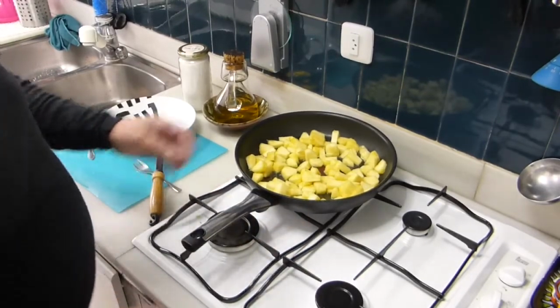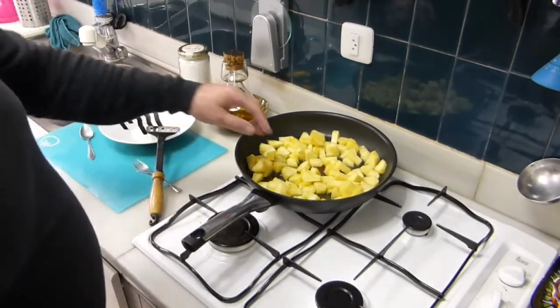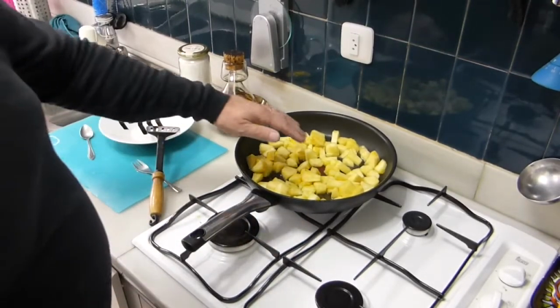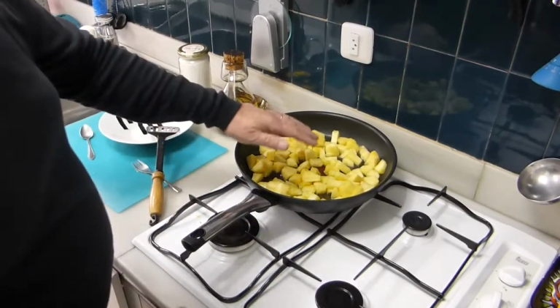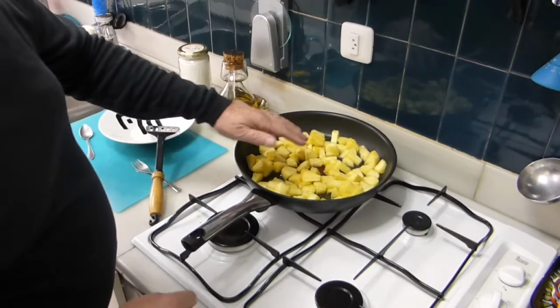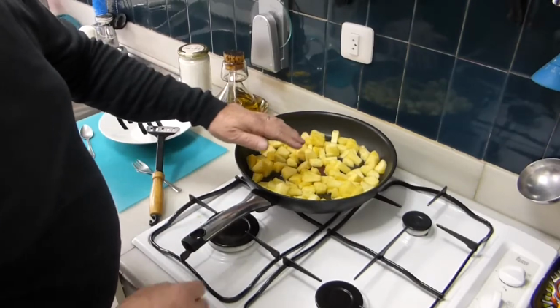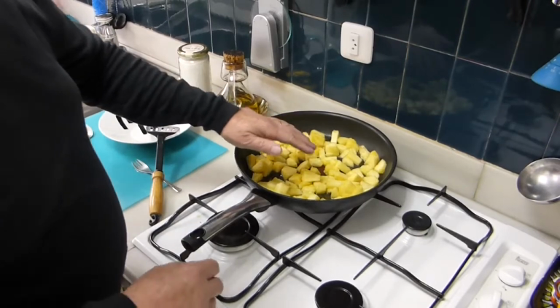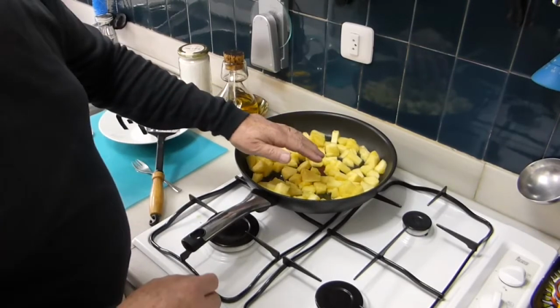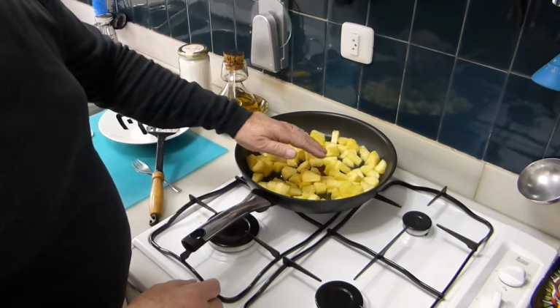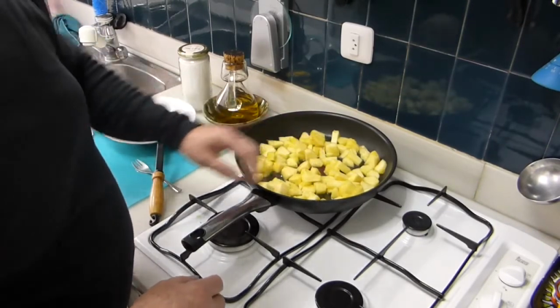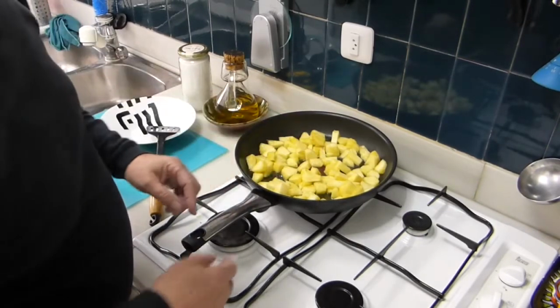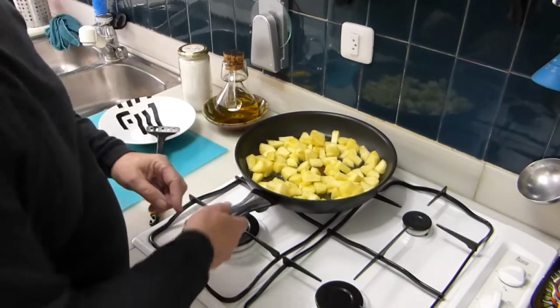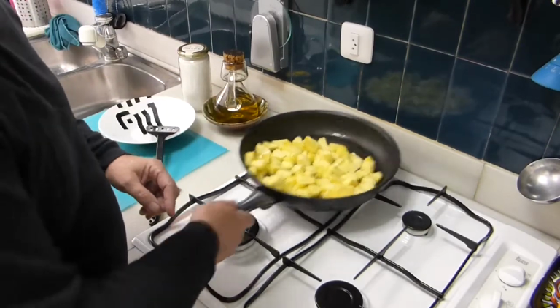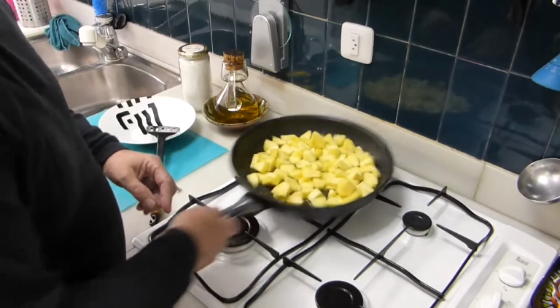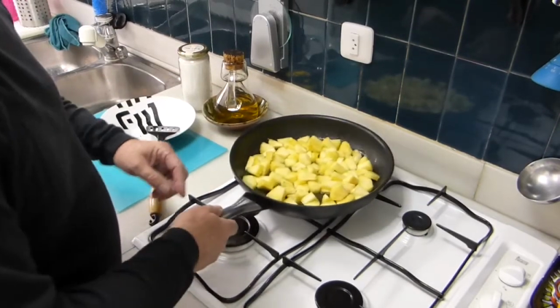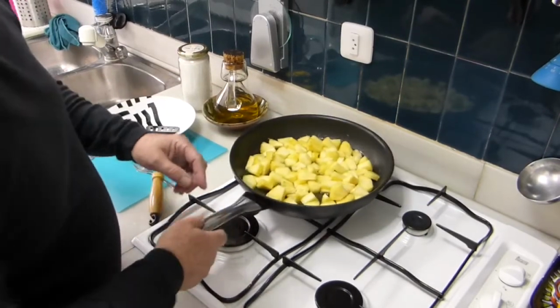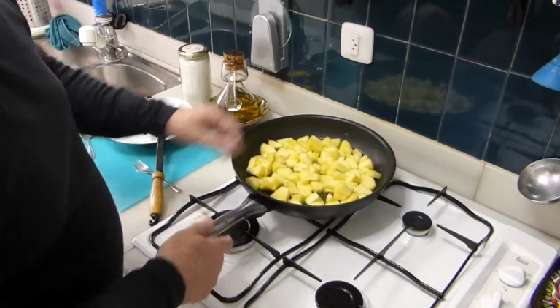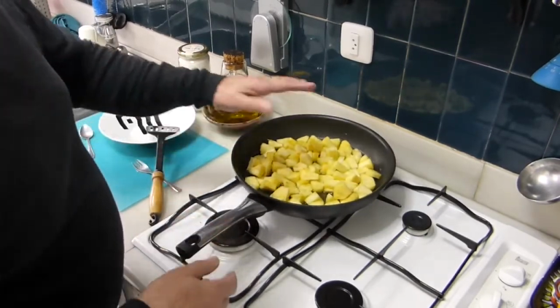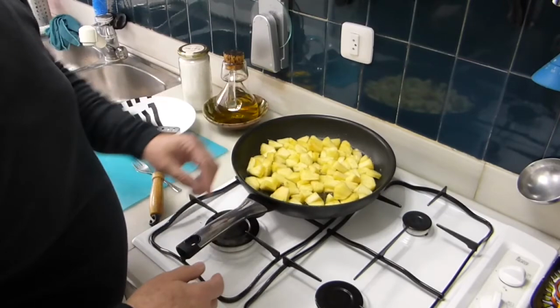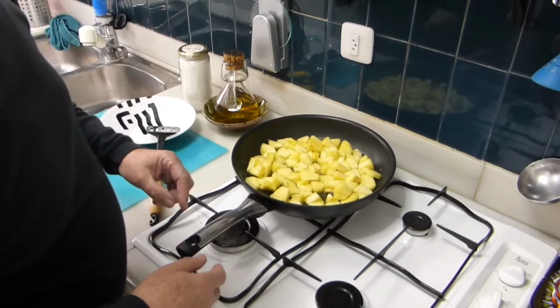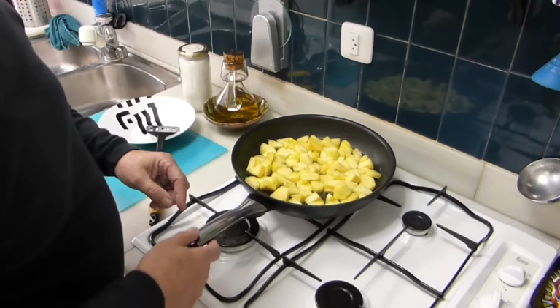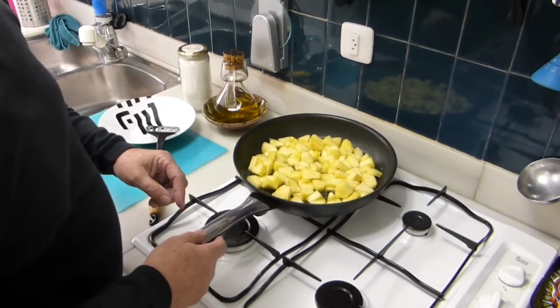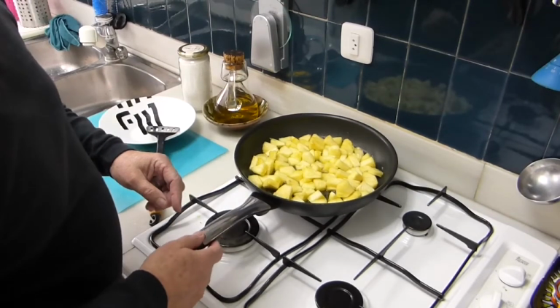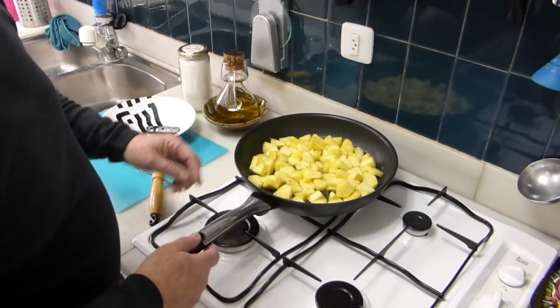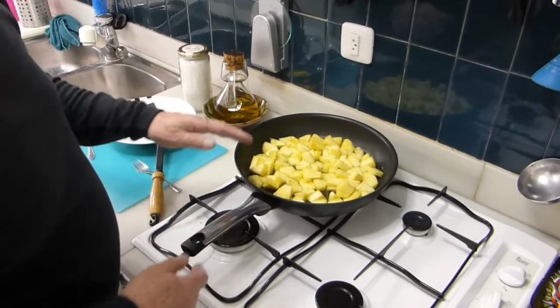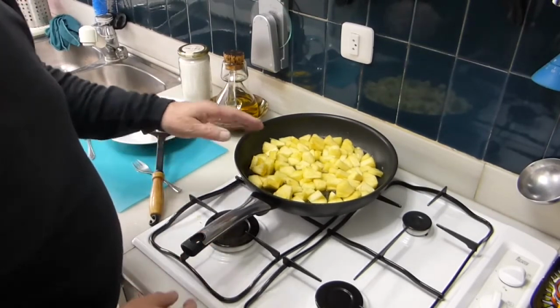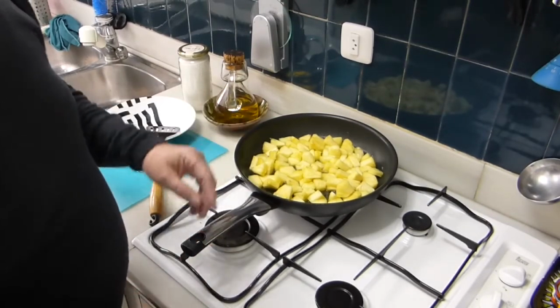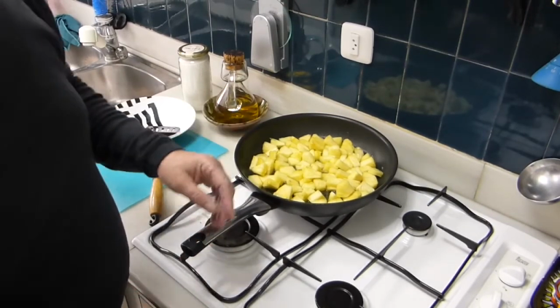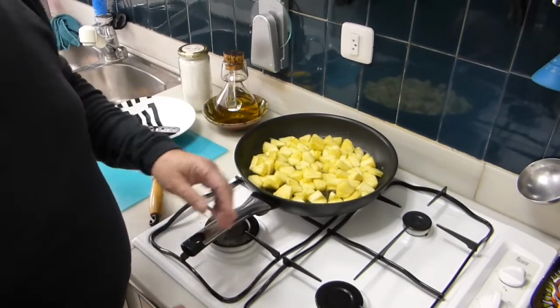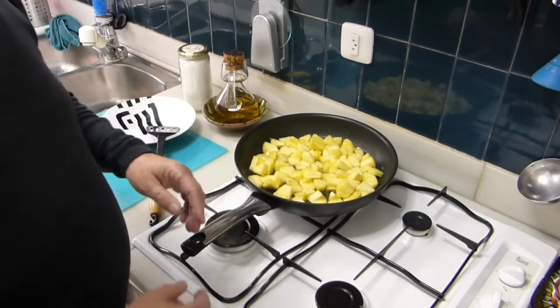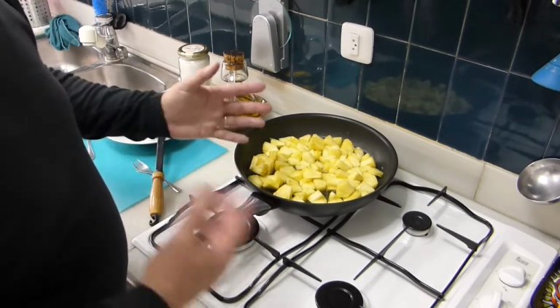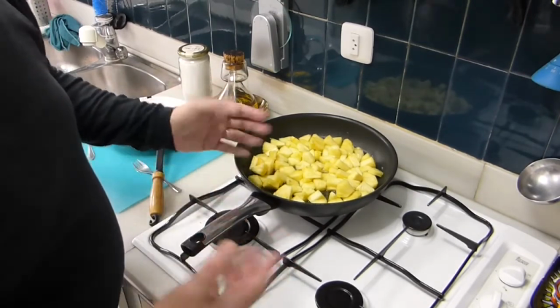With the pineapple juice in it, and the pineapple itself has some sugar. So later on we add just a very little bit of sugar to make it caramelized. Now we have to wait.